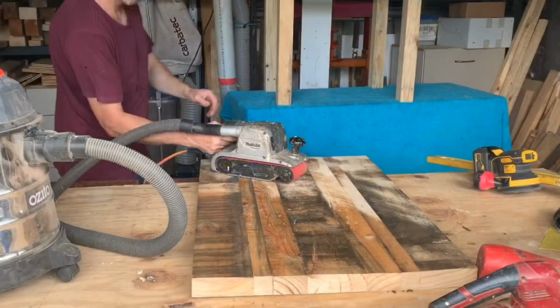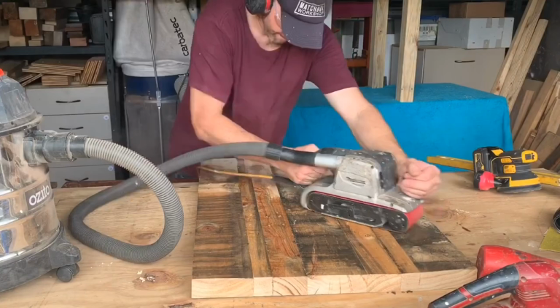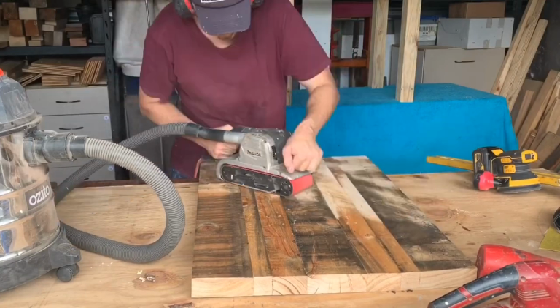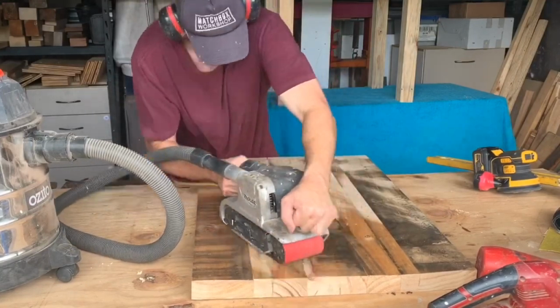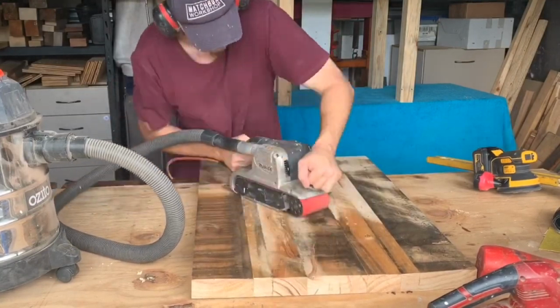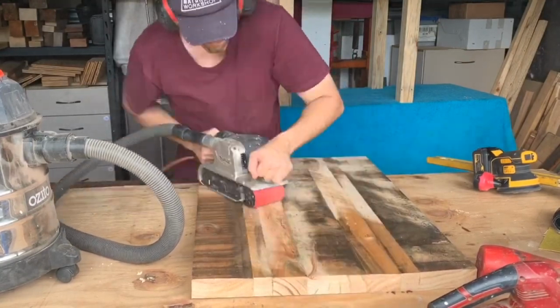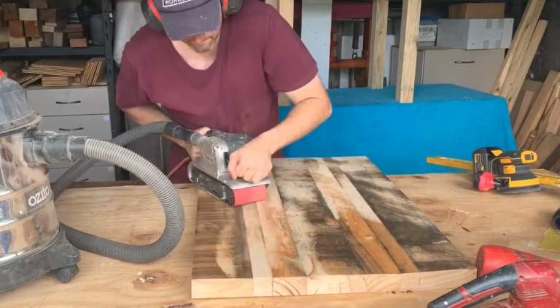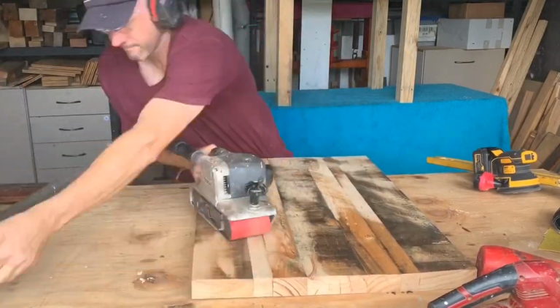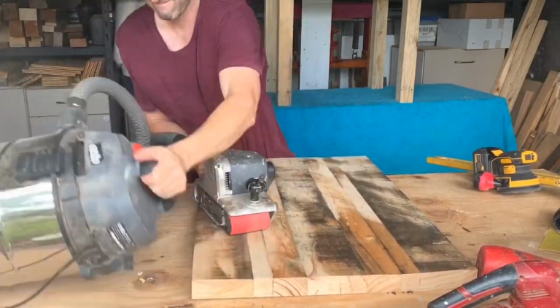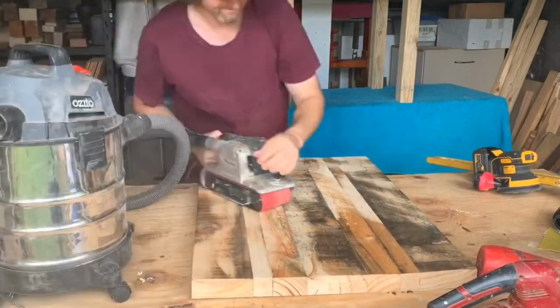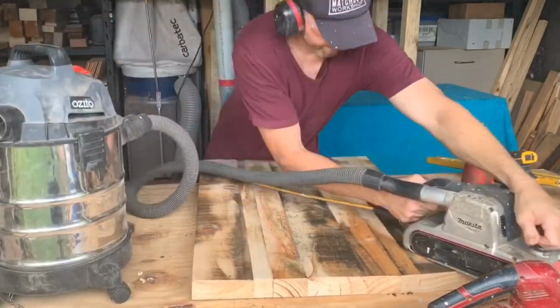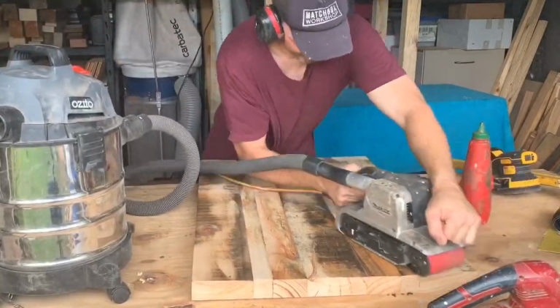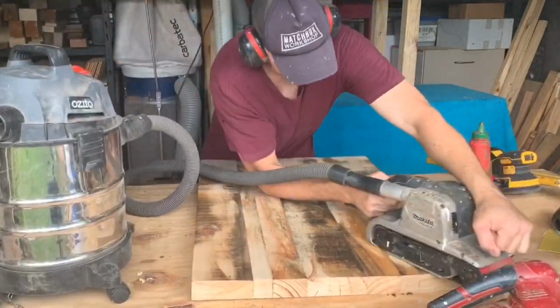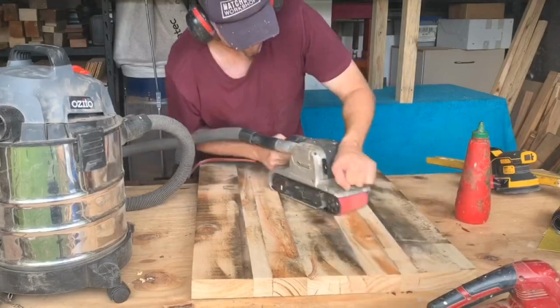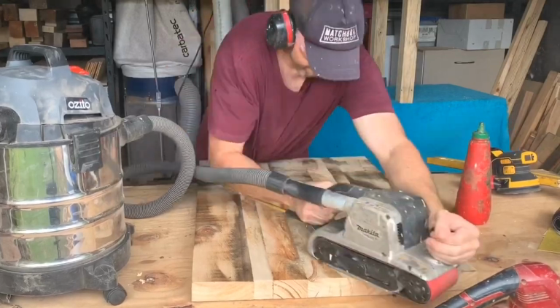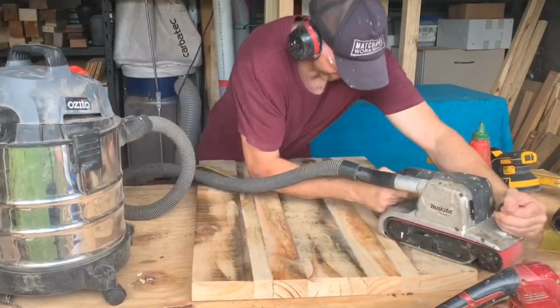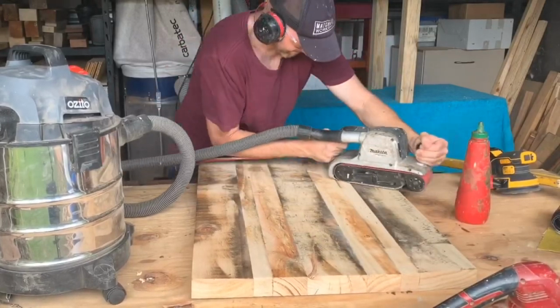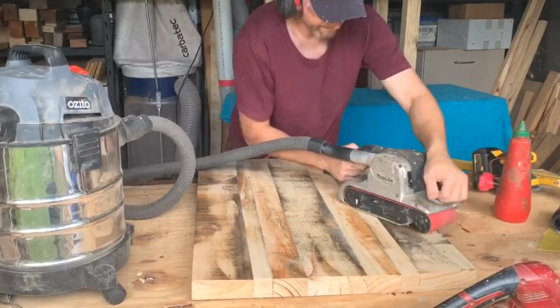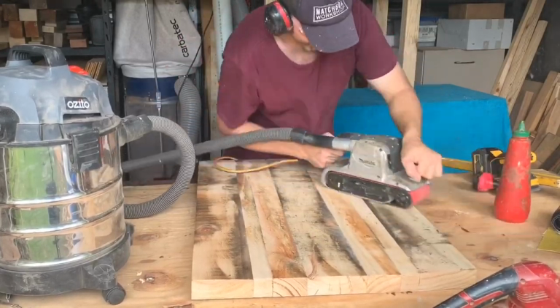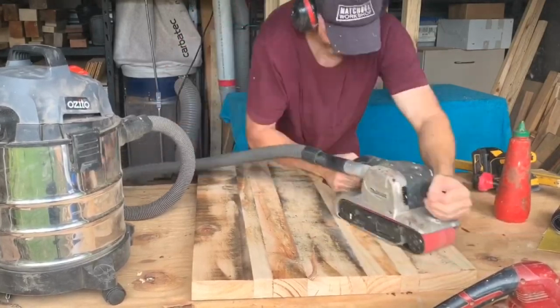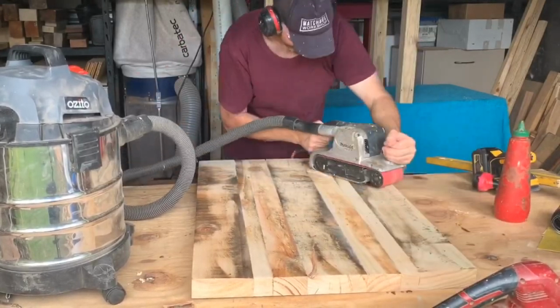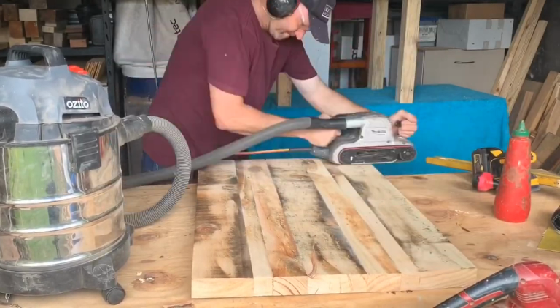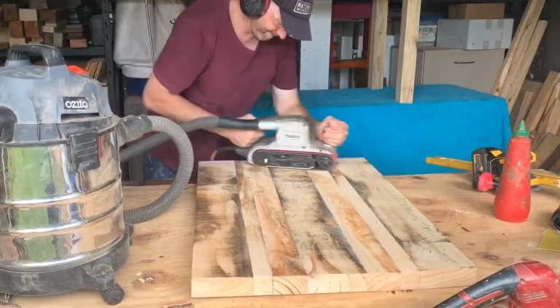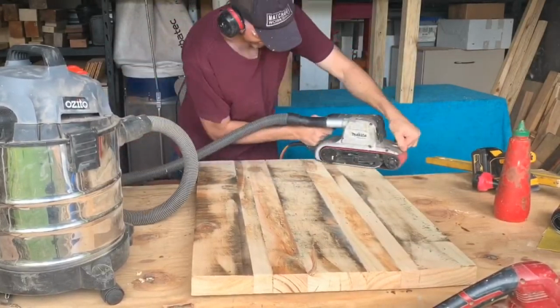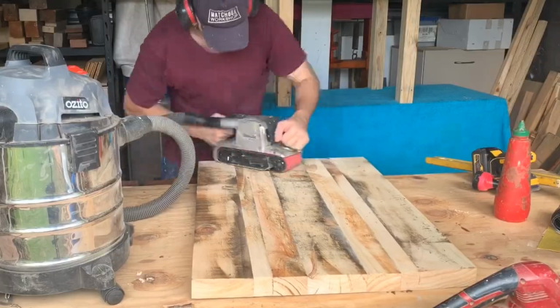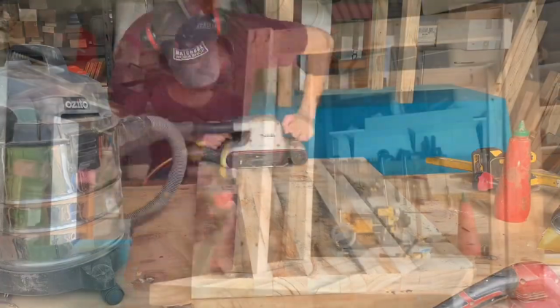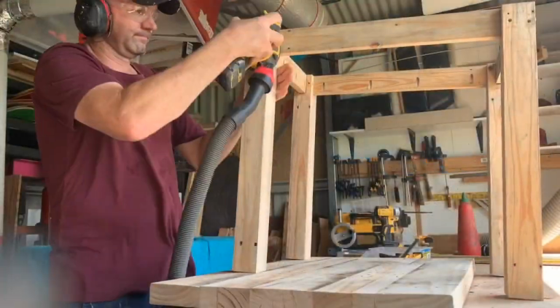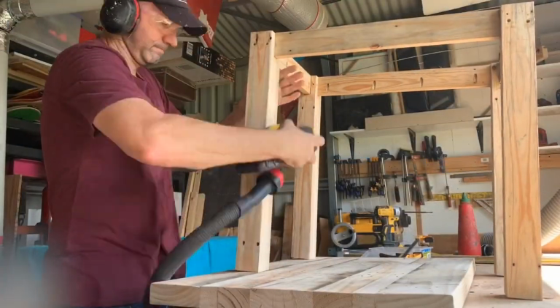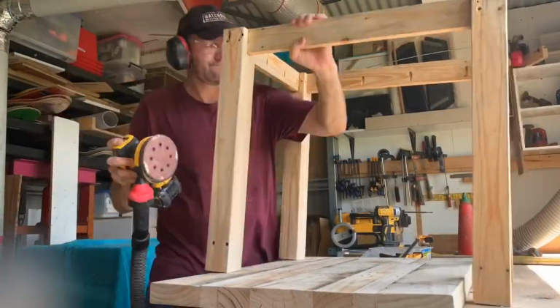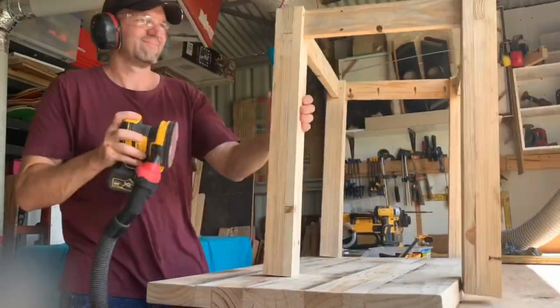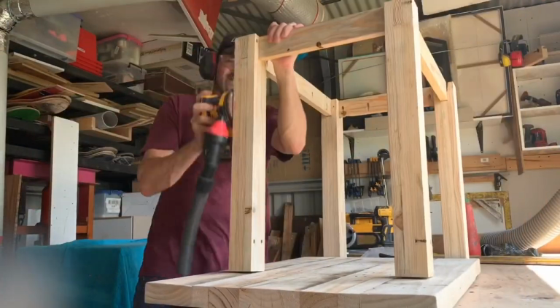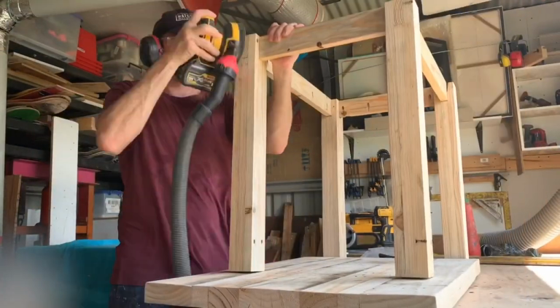This is the dirty pallet project and the top is no exception, so I'm giving it a quick sand. I'm then going to throw a bit of stain on it. This project is actually going to a bloke who likes to restore old rusty things, so the dirty pallets were a perfect project for him.